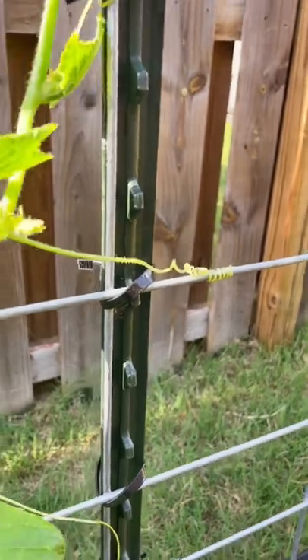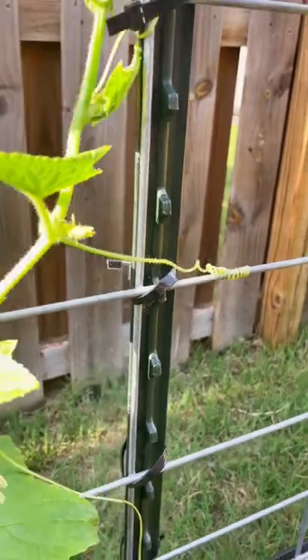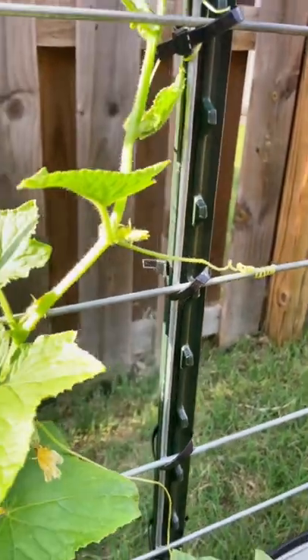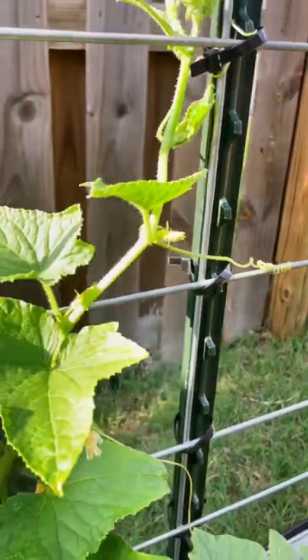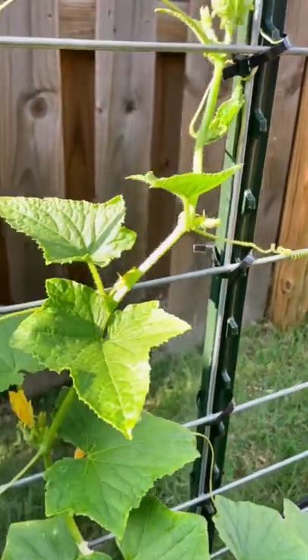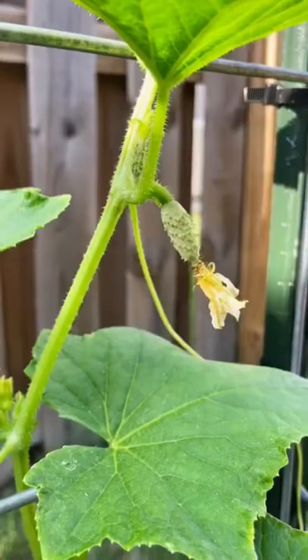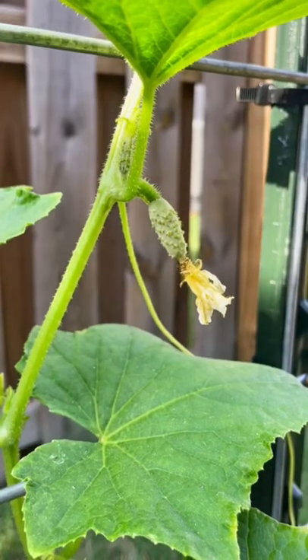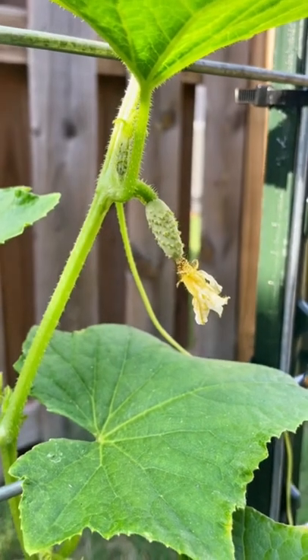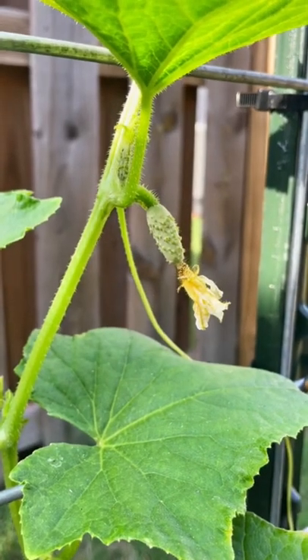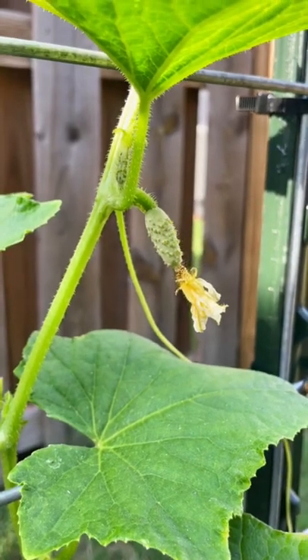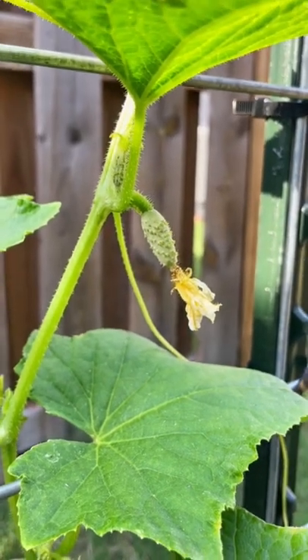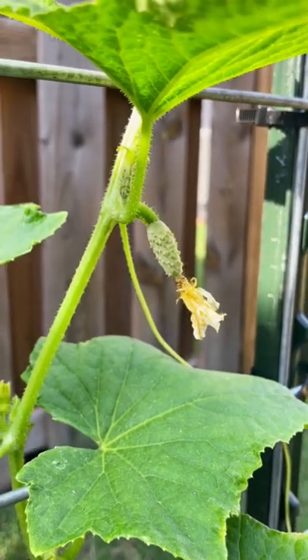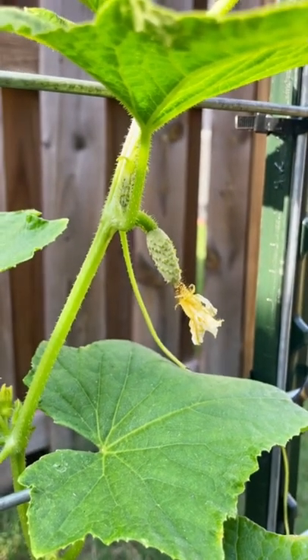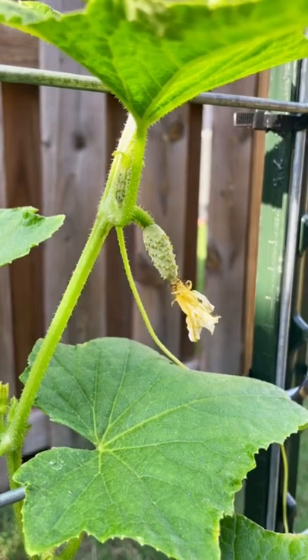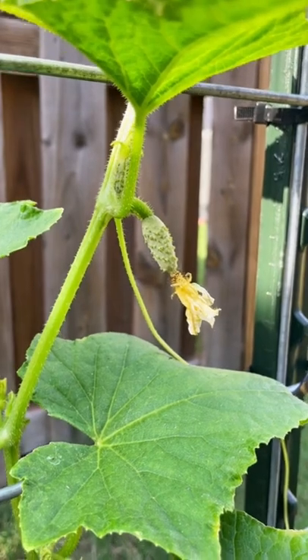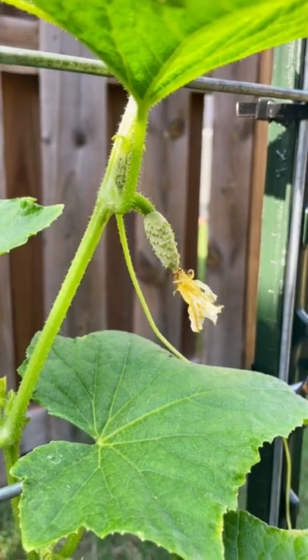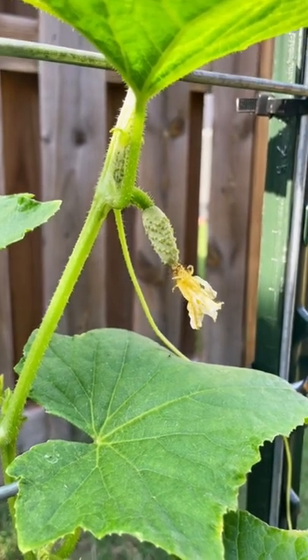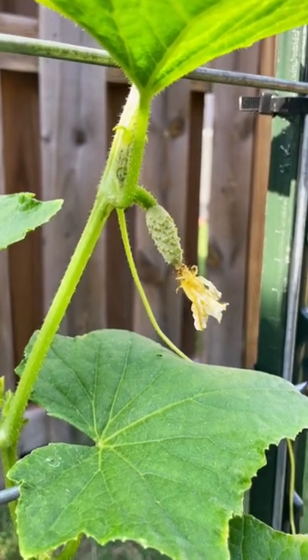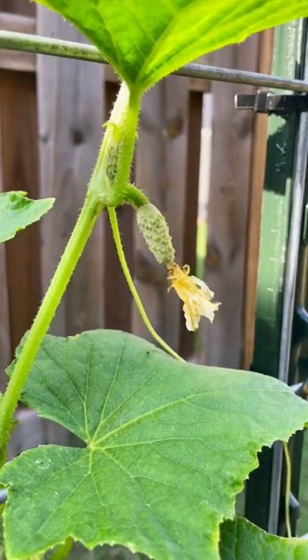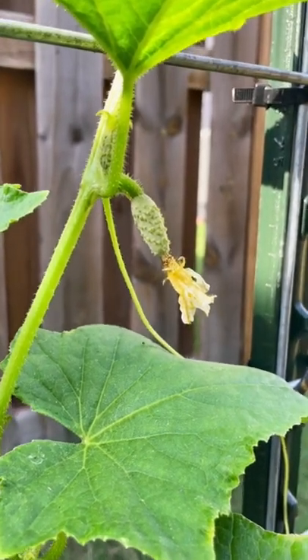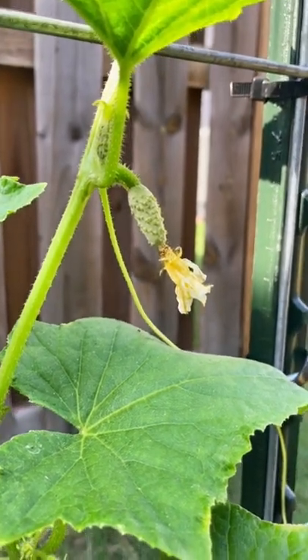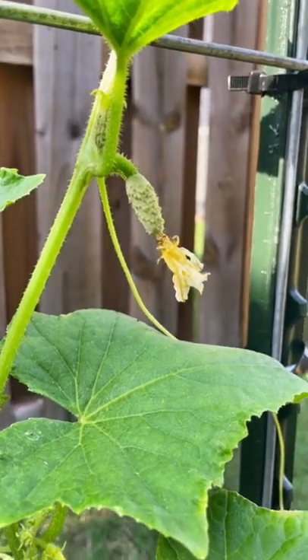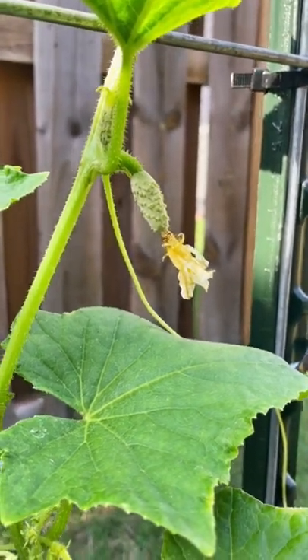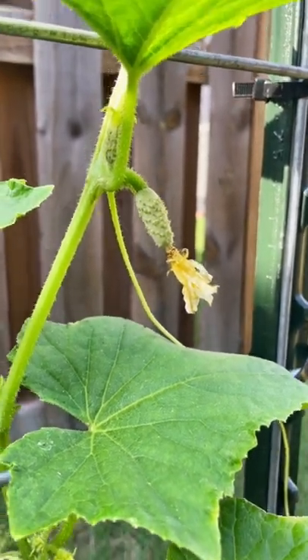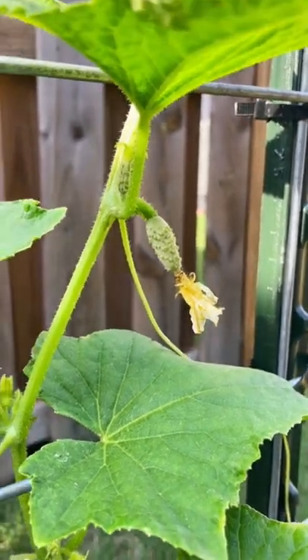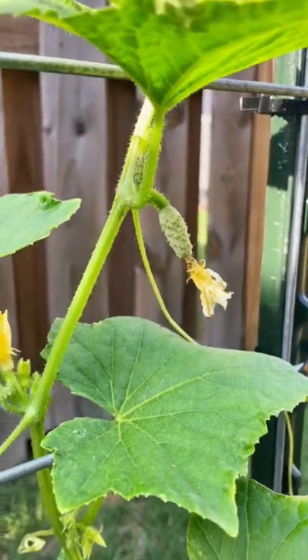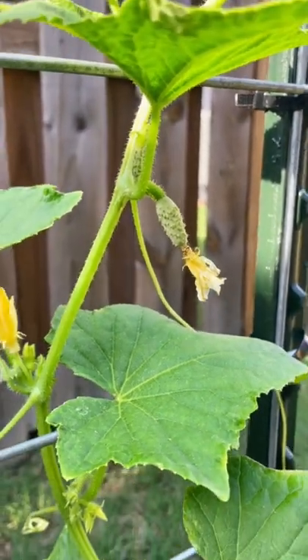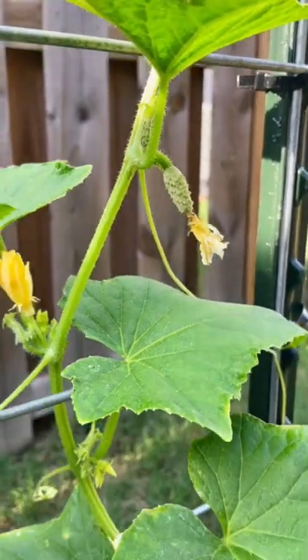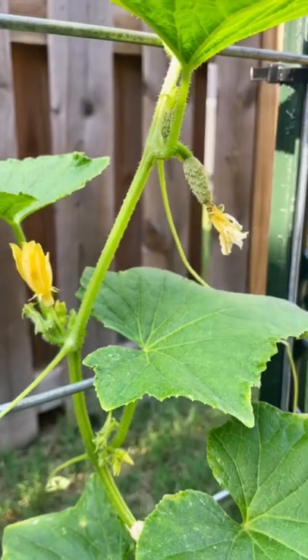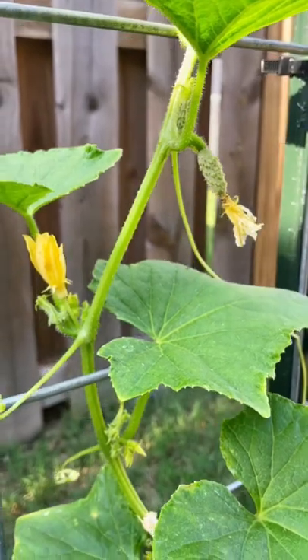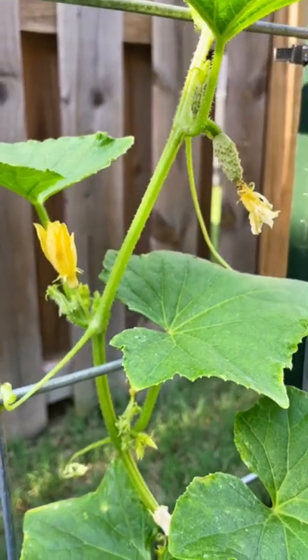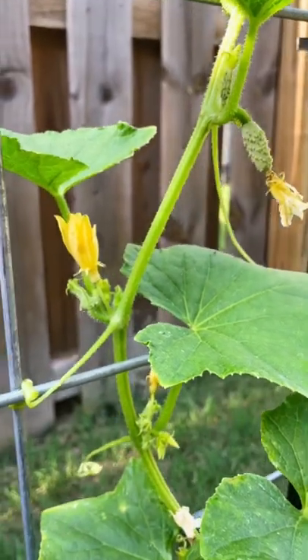This is the female flower of a cucumber plant. You can tell by the way it is, but really there's a tiny little baby cucumber there at the end of the flower. In contrast, the male flowers have thin stems attached to their flowers.